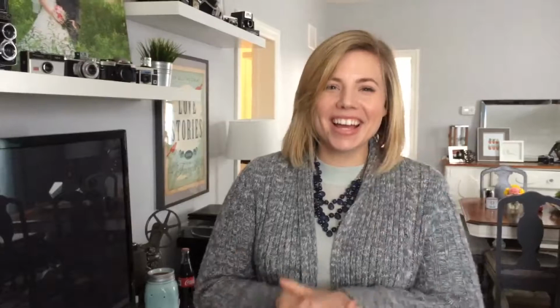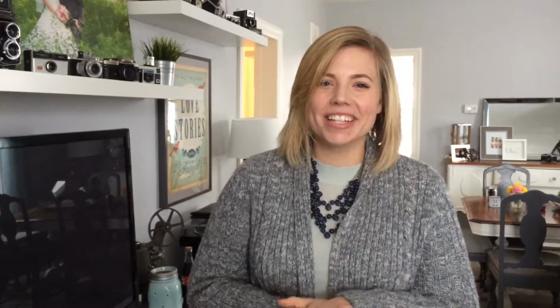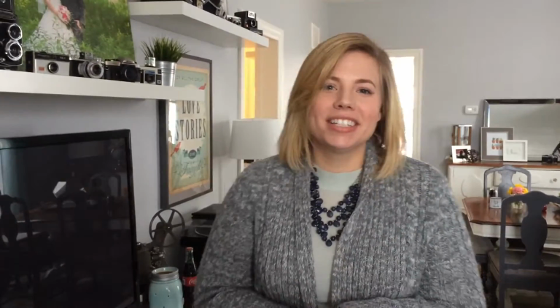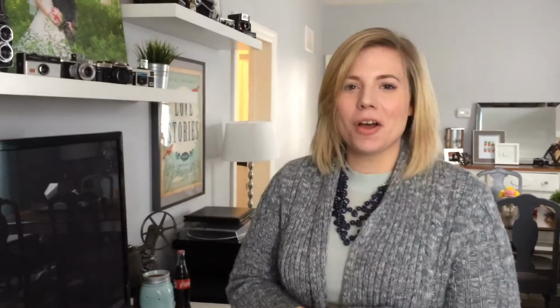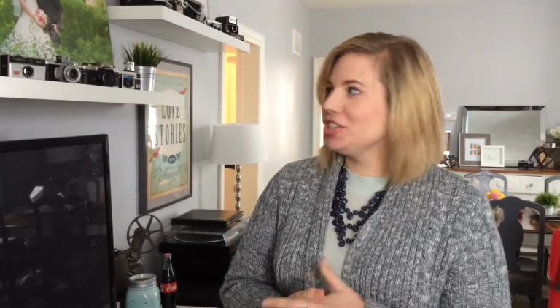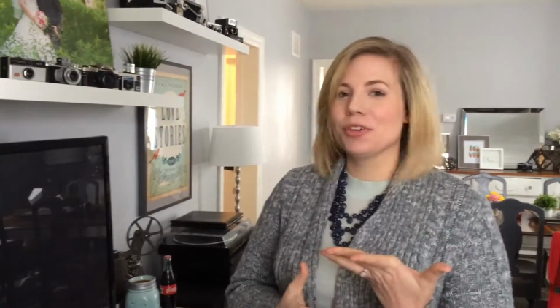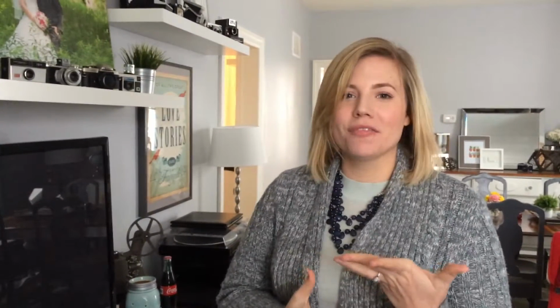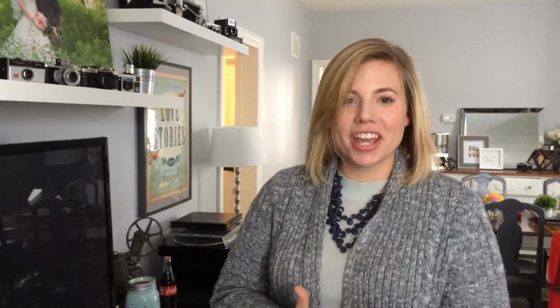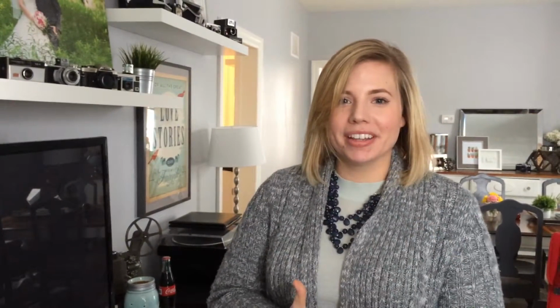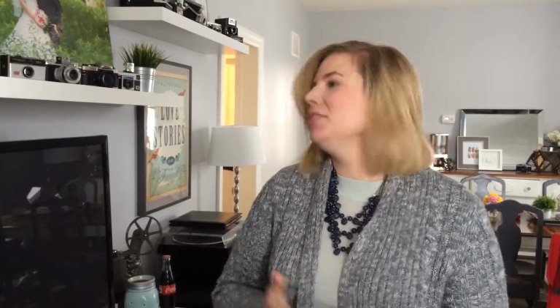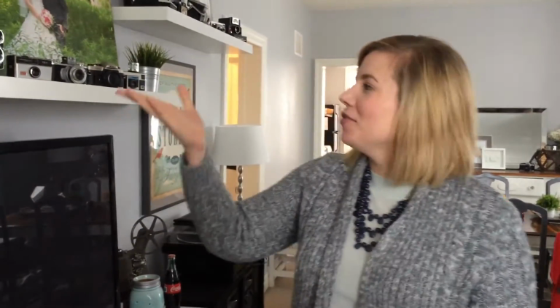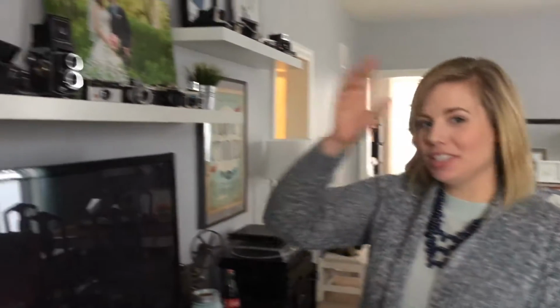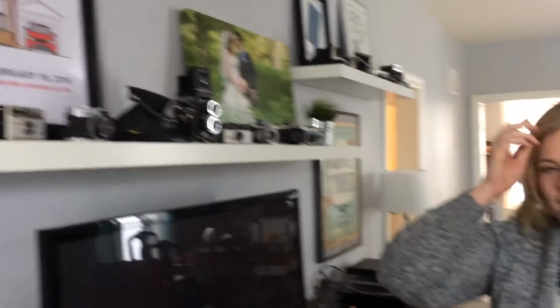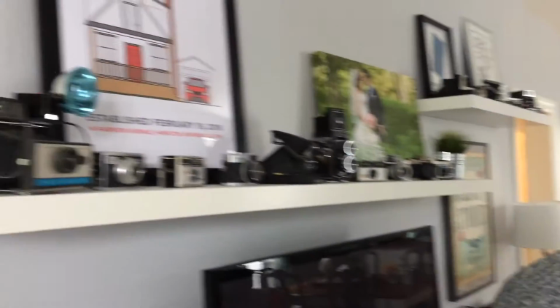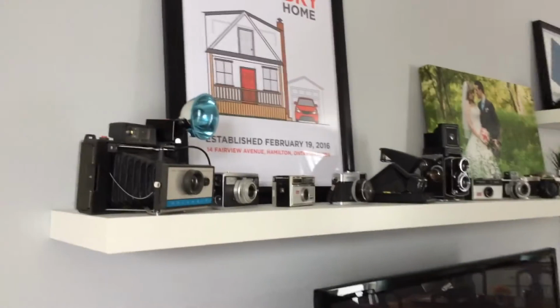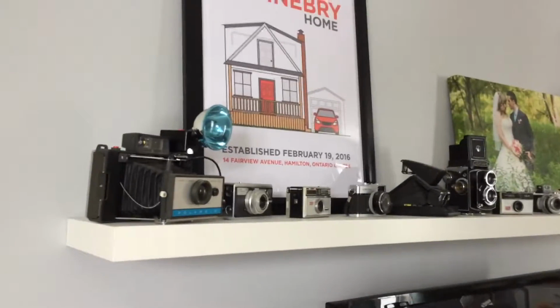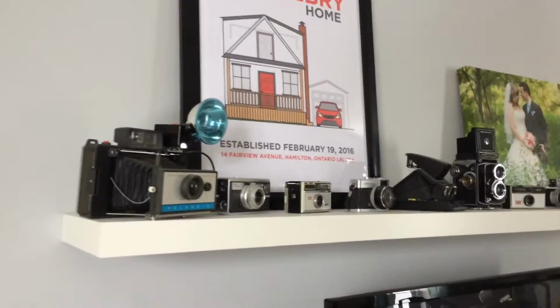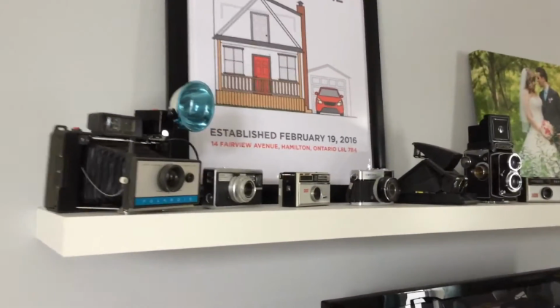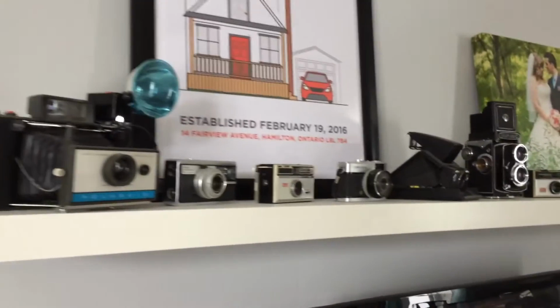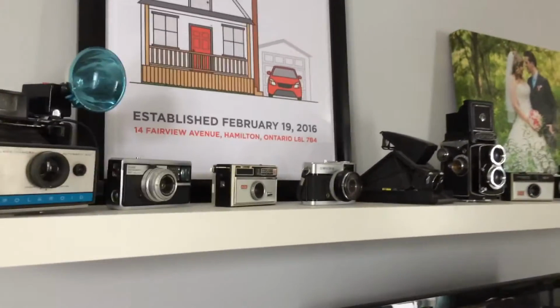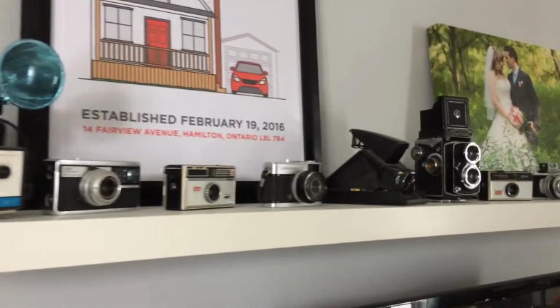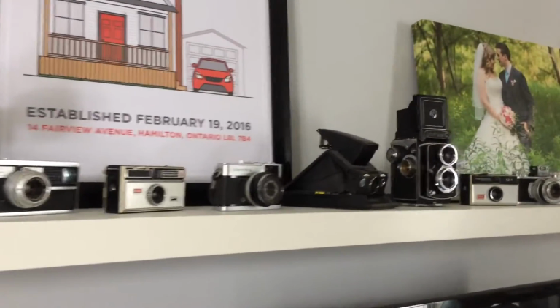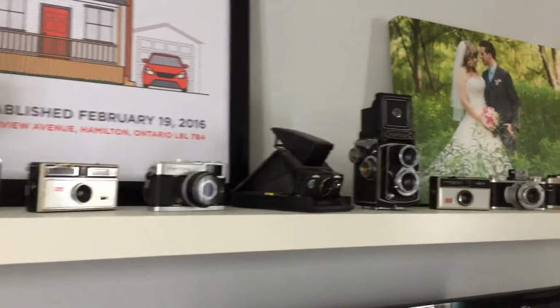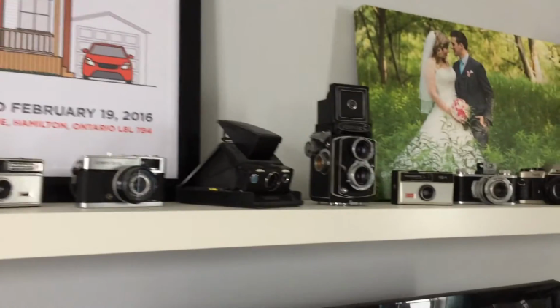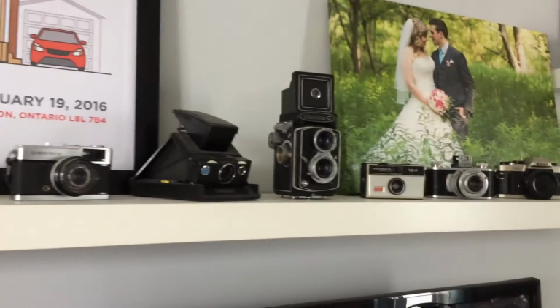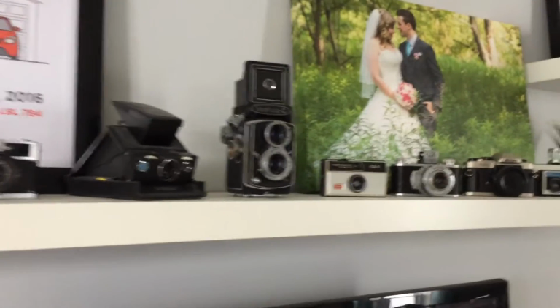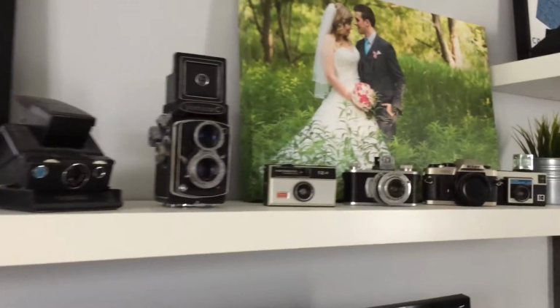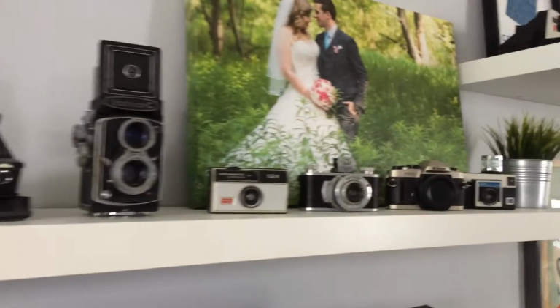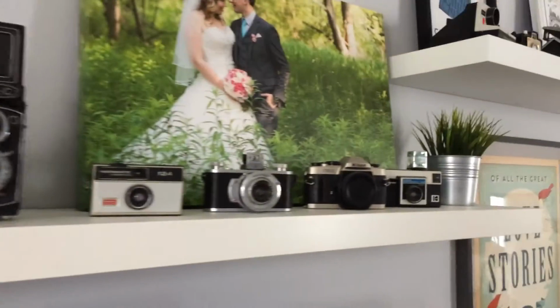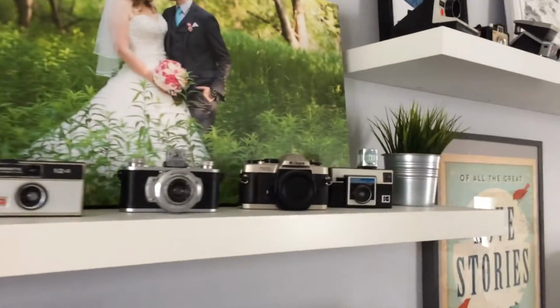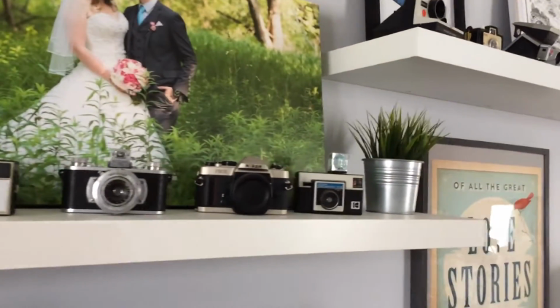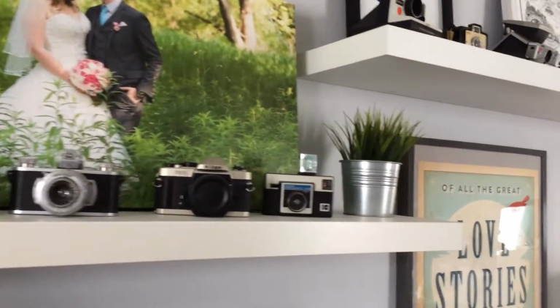Hey guys! Today I thought we'd just share with you our vintage camera collection. We have a whole bunch displayed in our living room here. Not all of them actually, but for our wedding we had a camera theme — it's kind of our thing — and we started collecting vintage cameras.